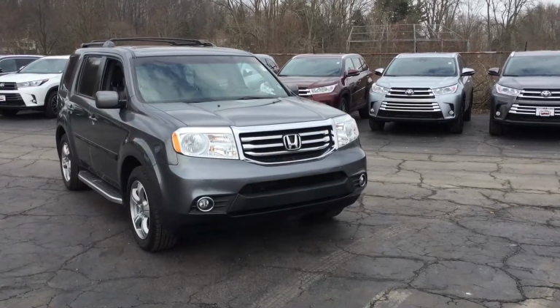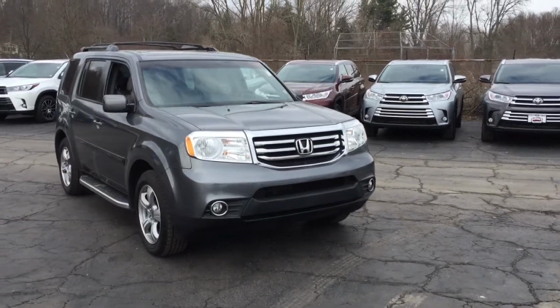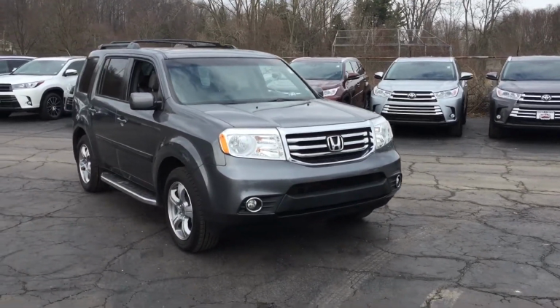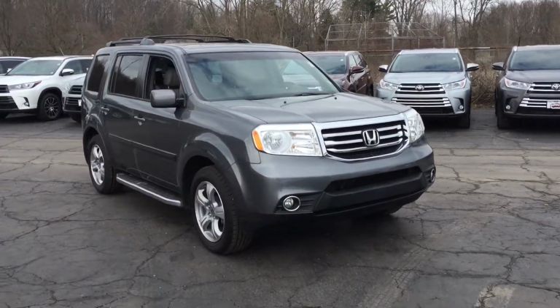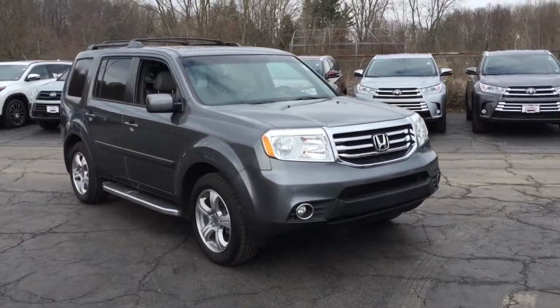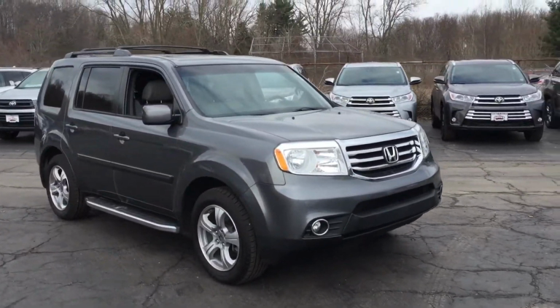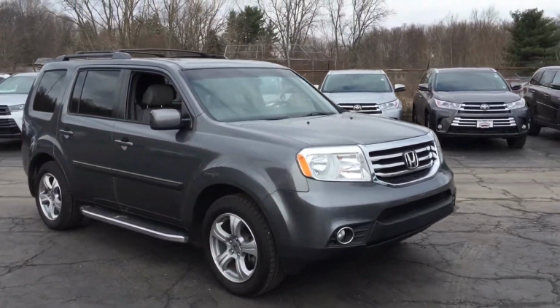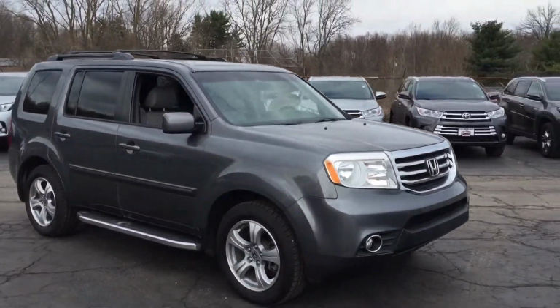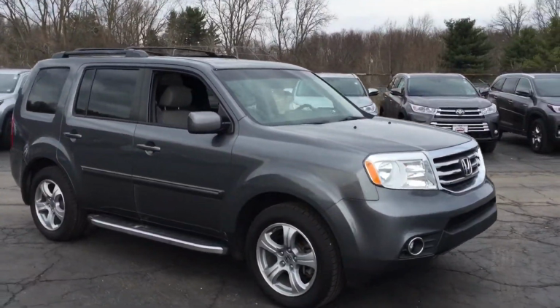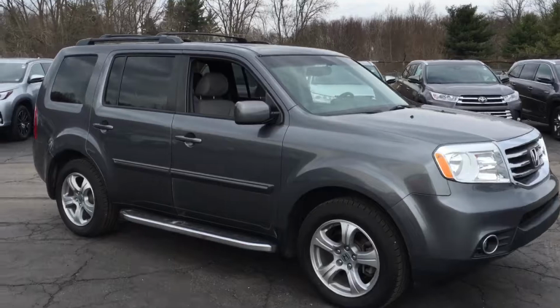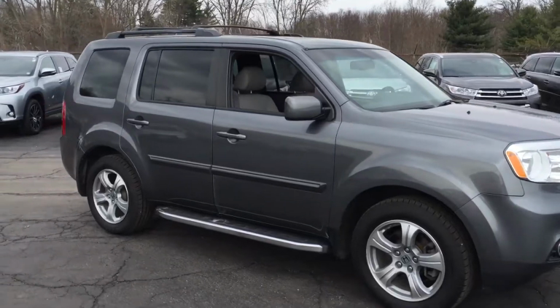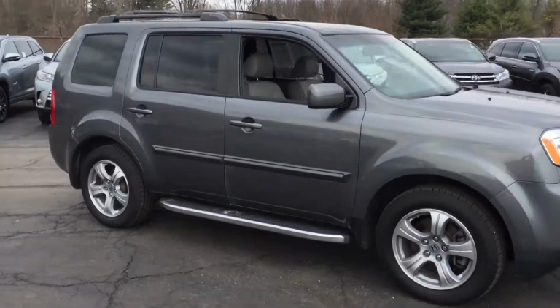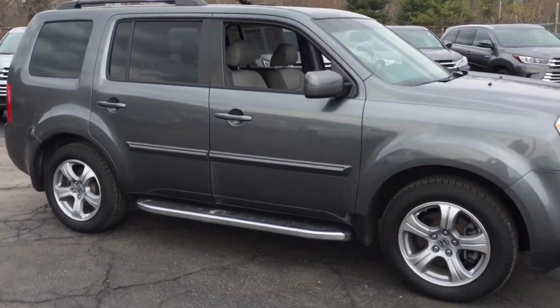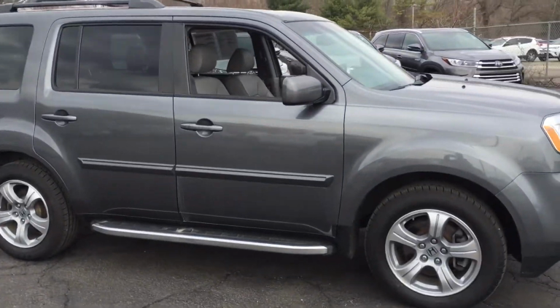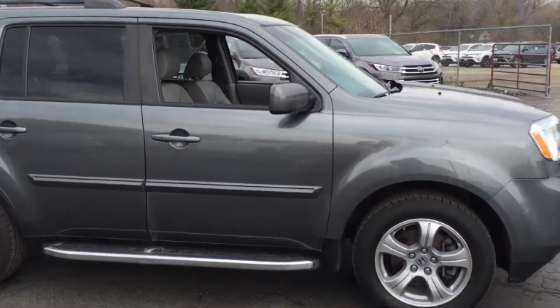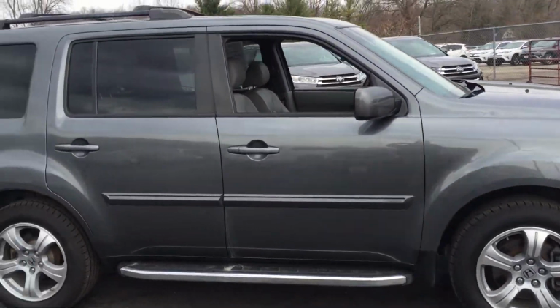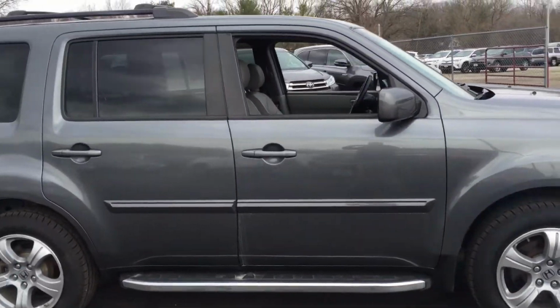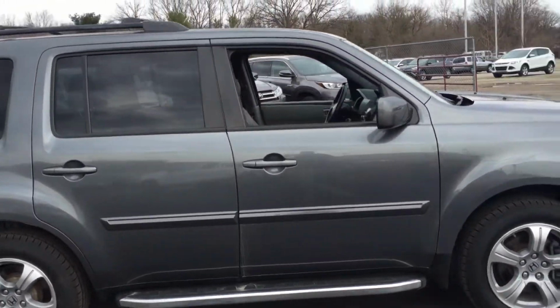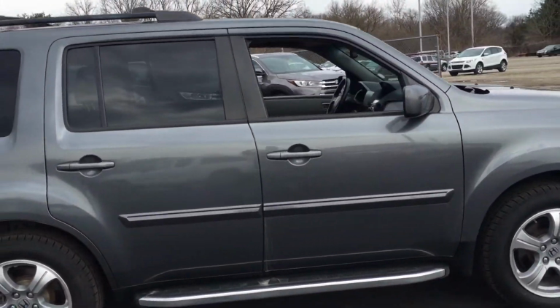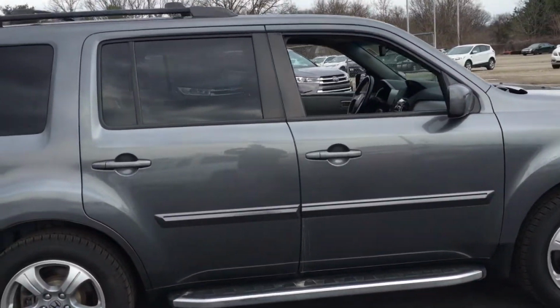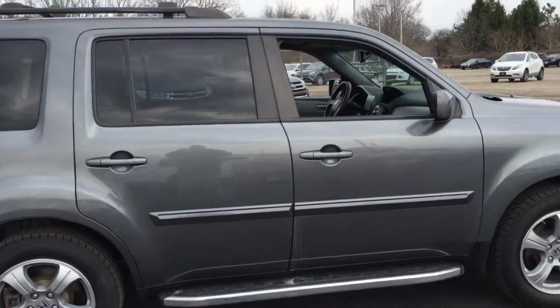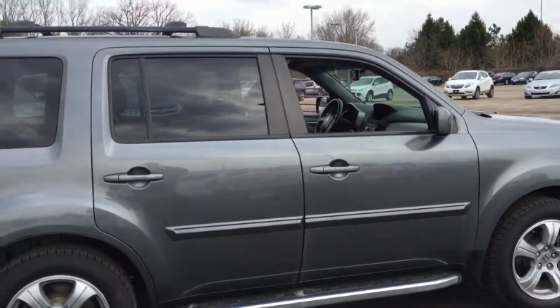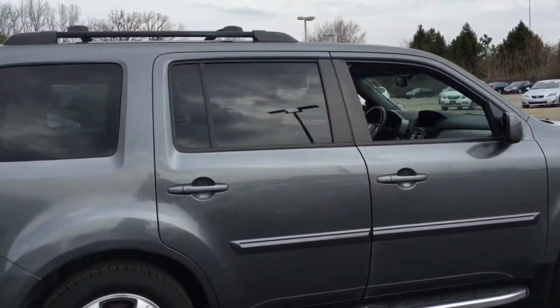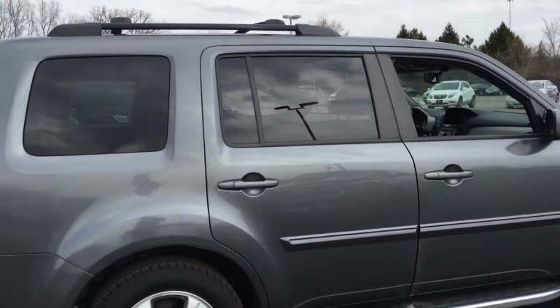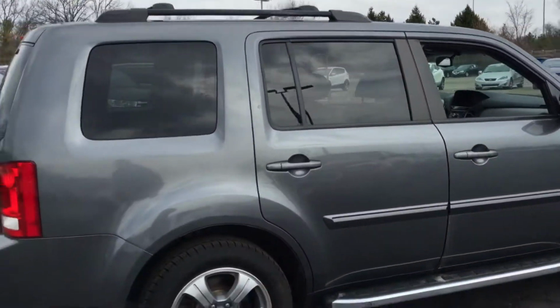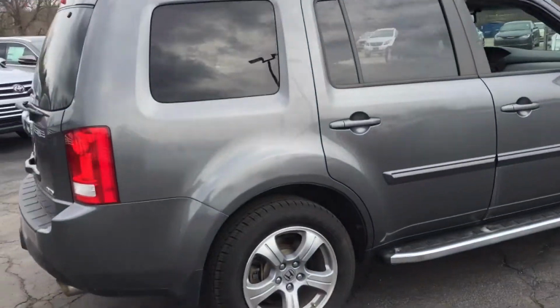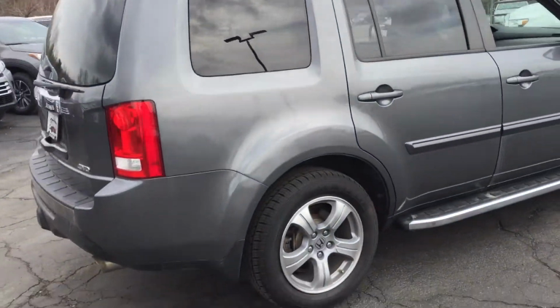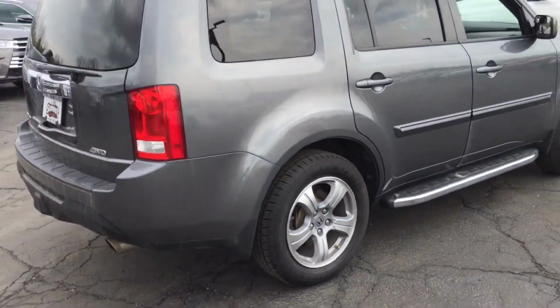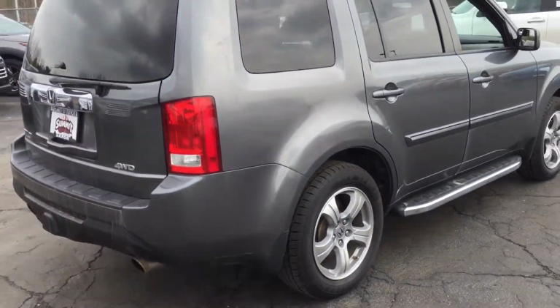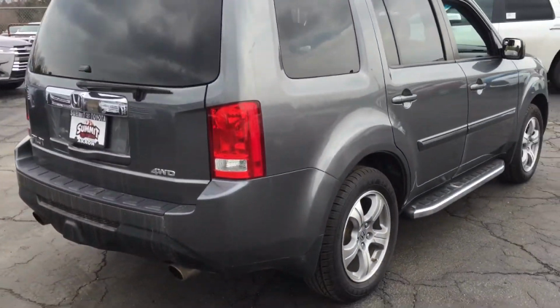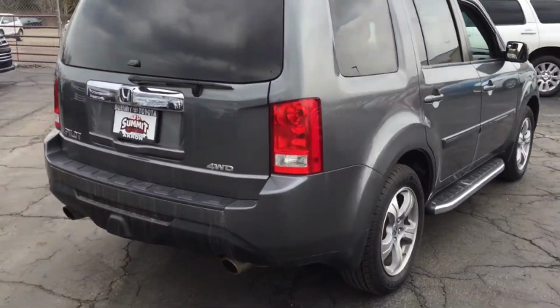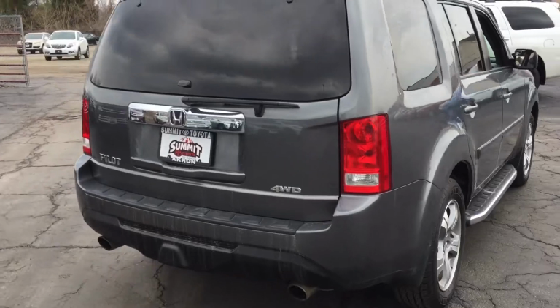Hi, this is Nick here at Summit Toyota doing a quick walk around video on our 2012 Honda Pilot EXL. This vehicle is very clean. It's got great tires on it, nice running boards, leather heated seats. There's four-wheel drive.